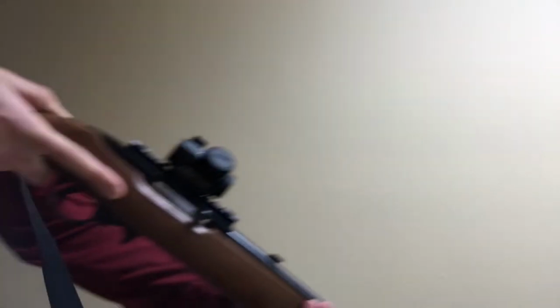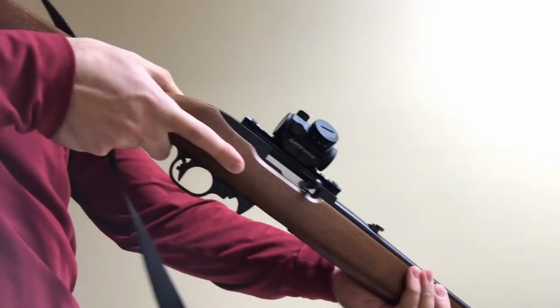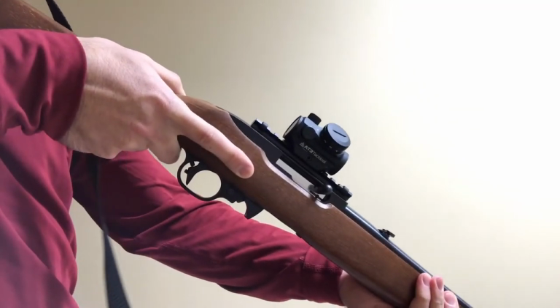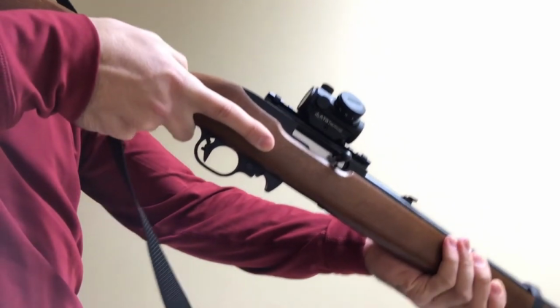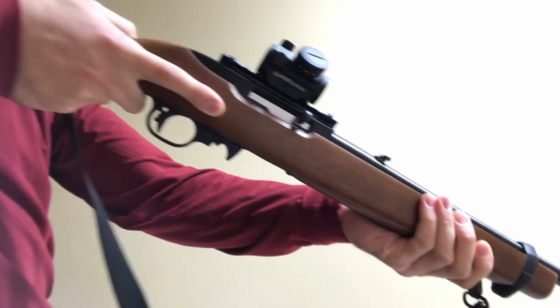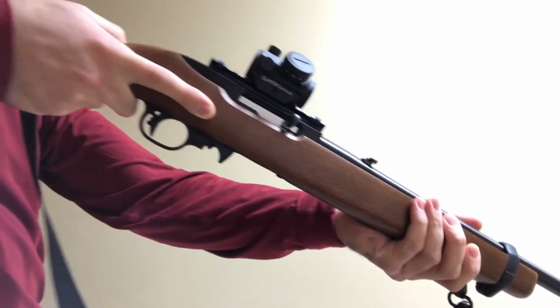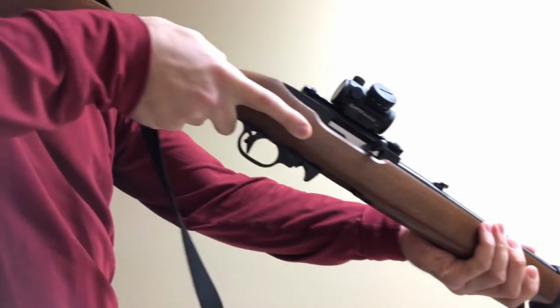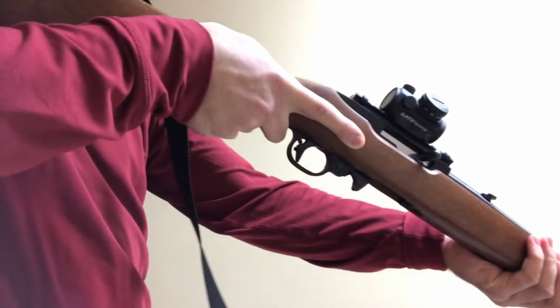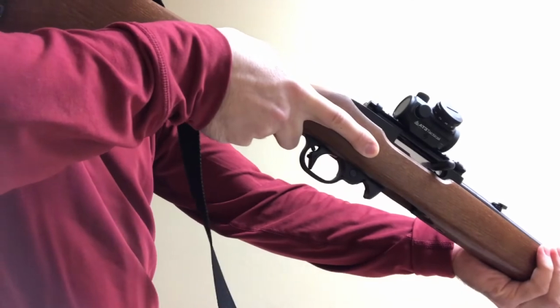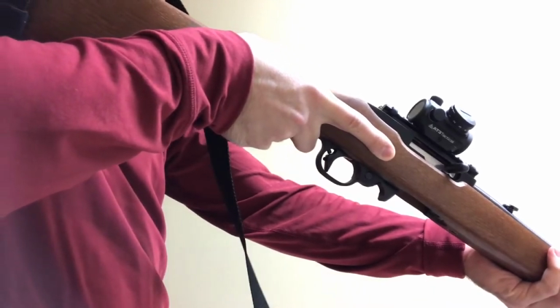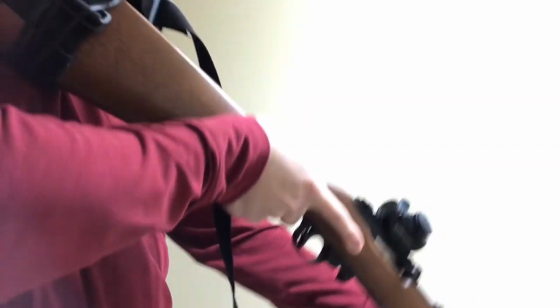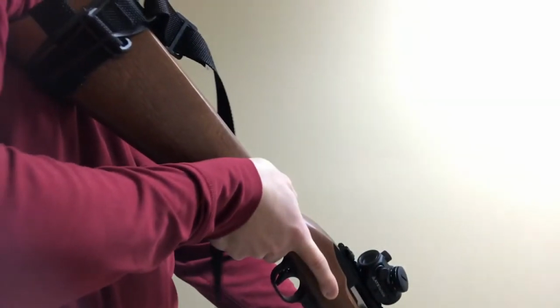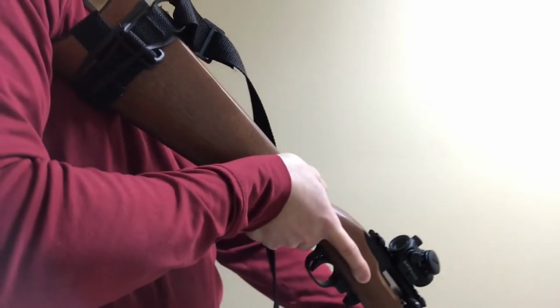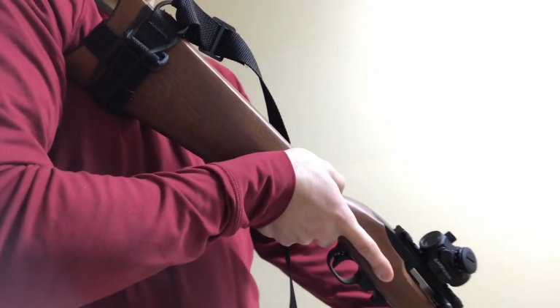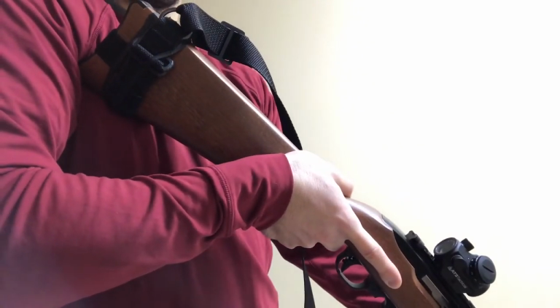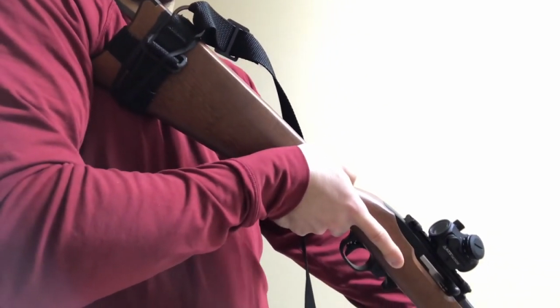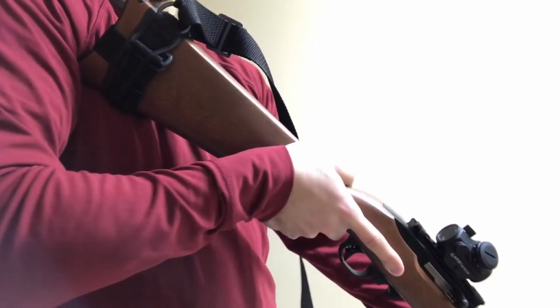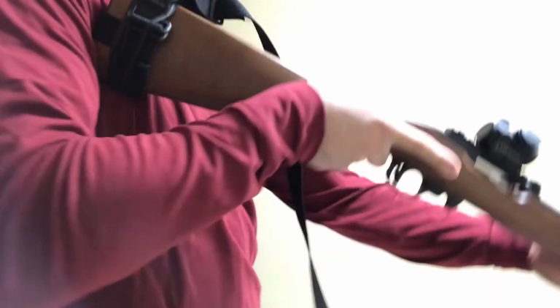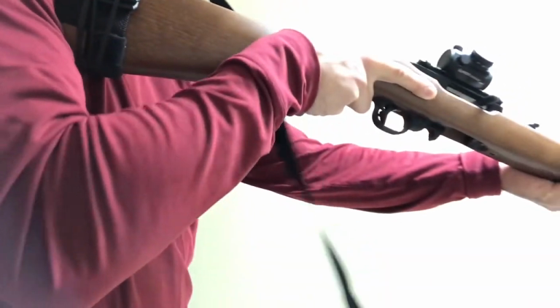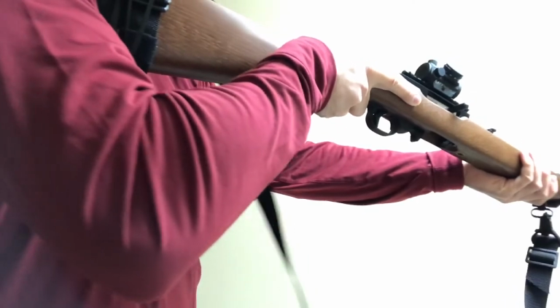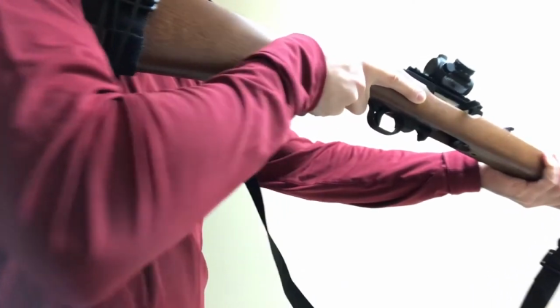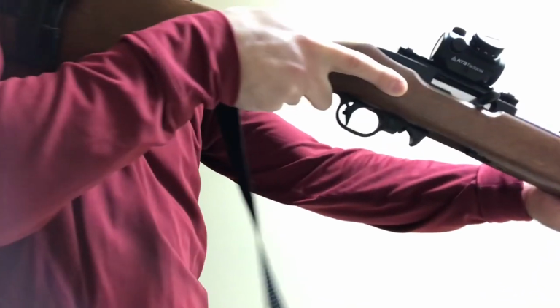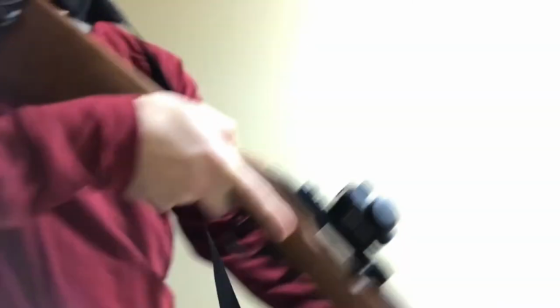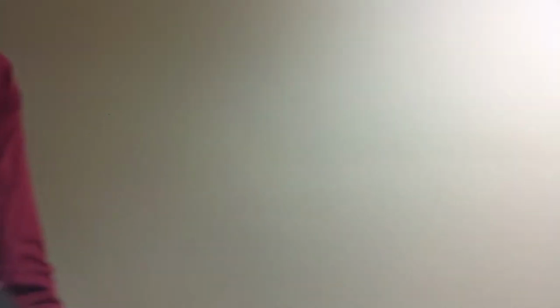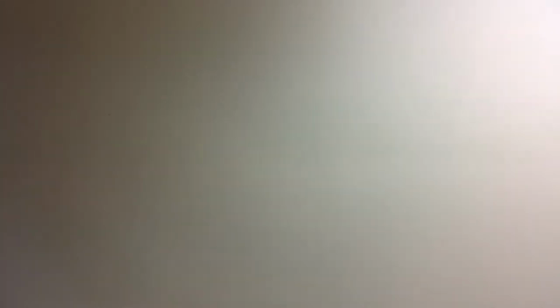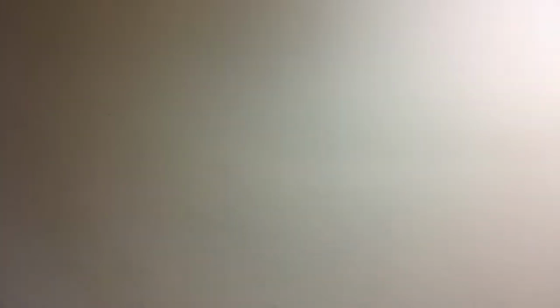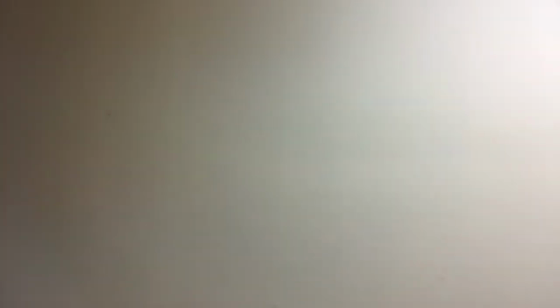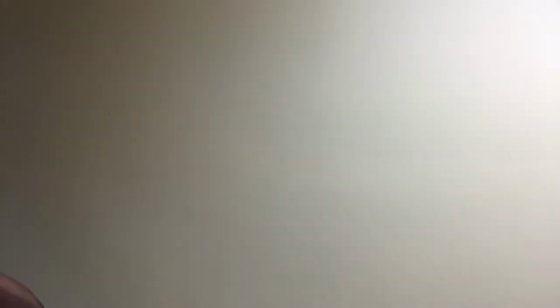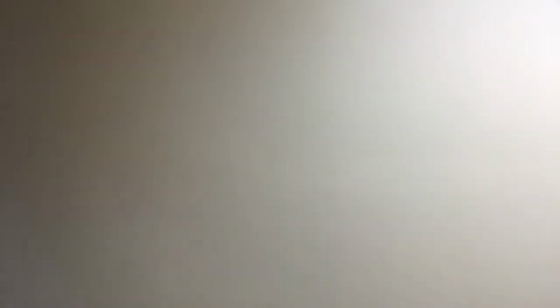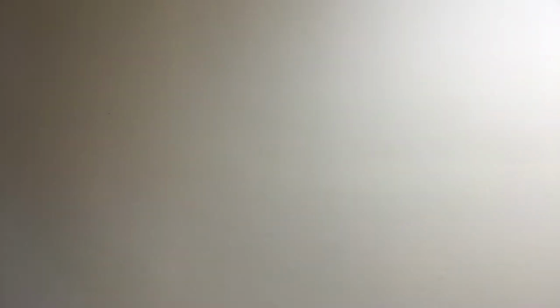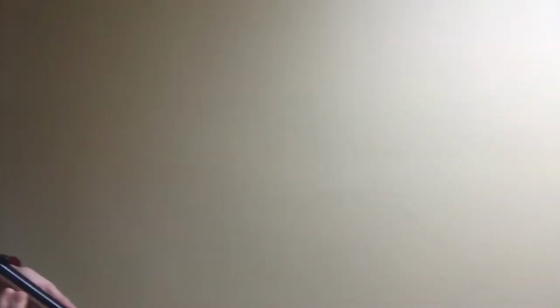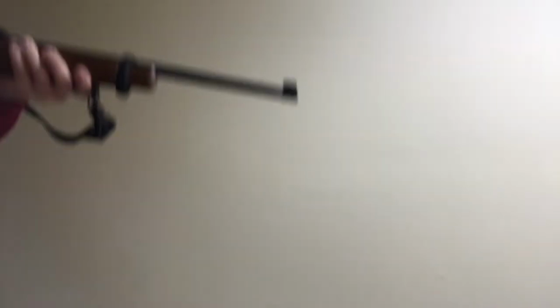The Ruger 10-22 clearly has a shorter-than-comfortable length of pull, causing me to chicken-wing my arm out, and the plastic at the end also digs into my chest somewhat.